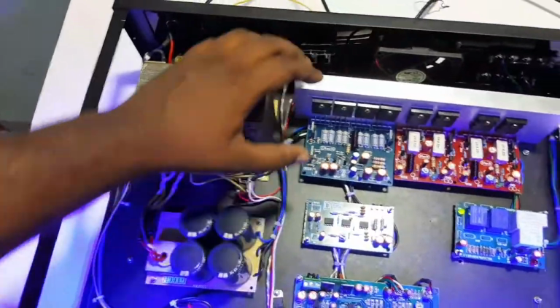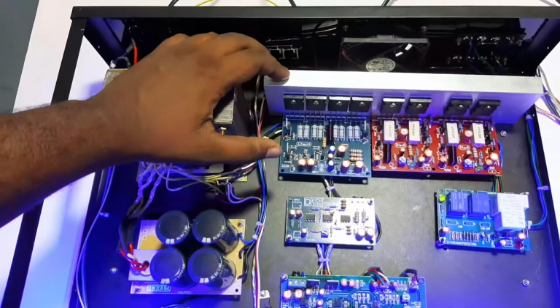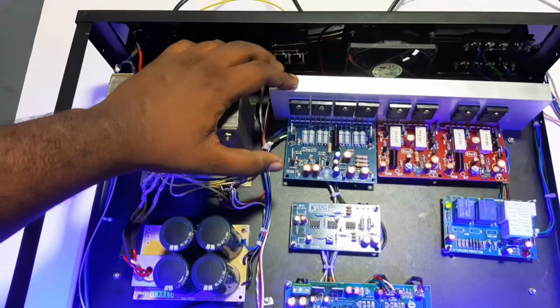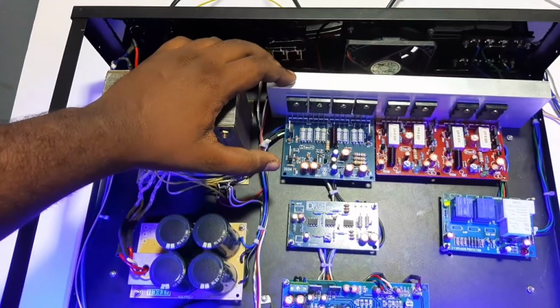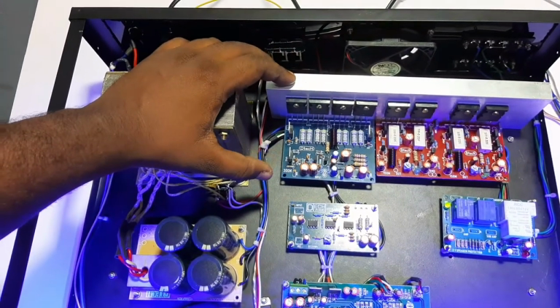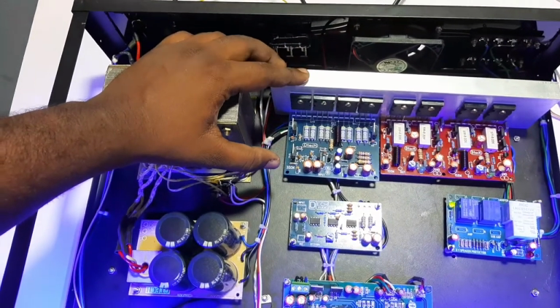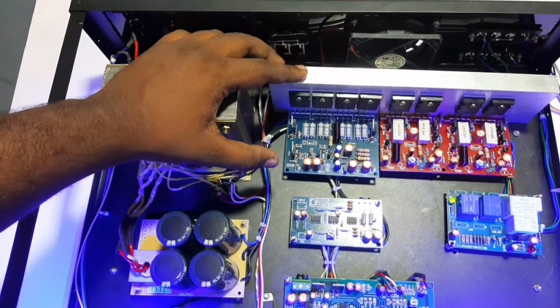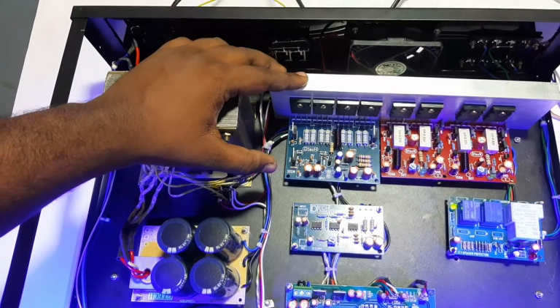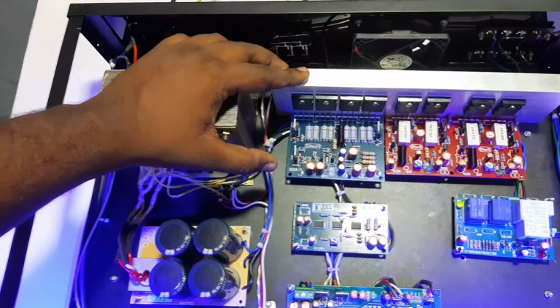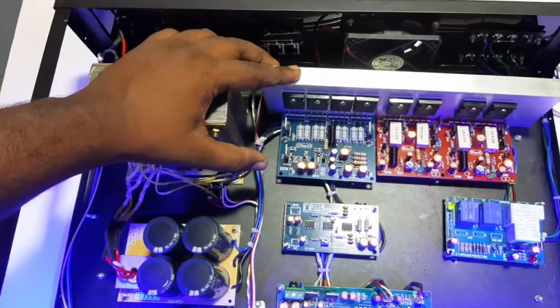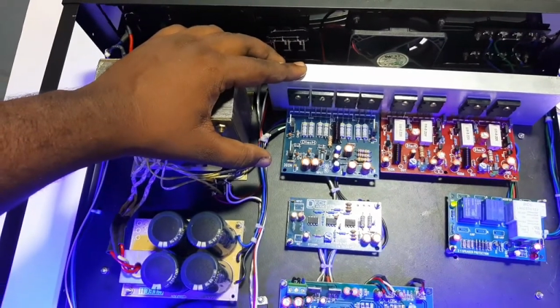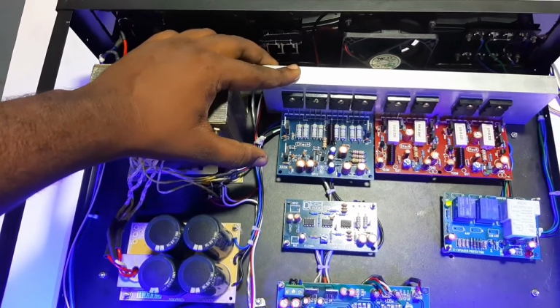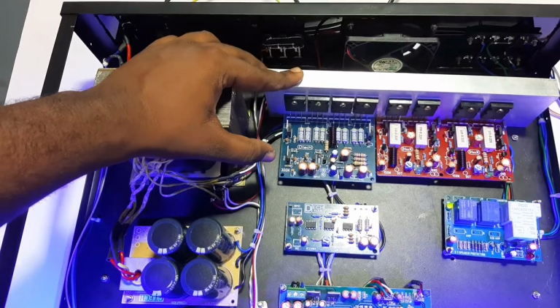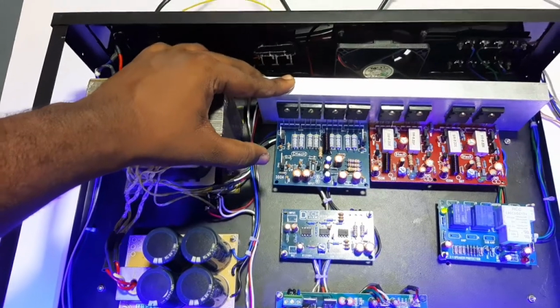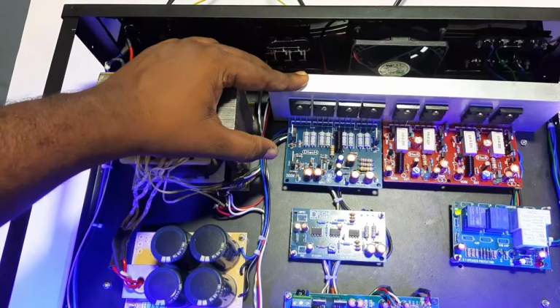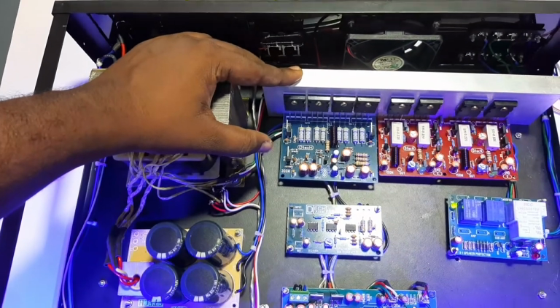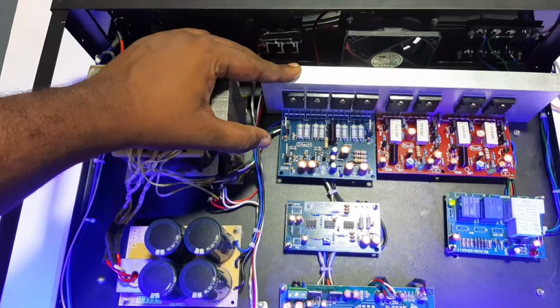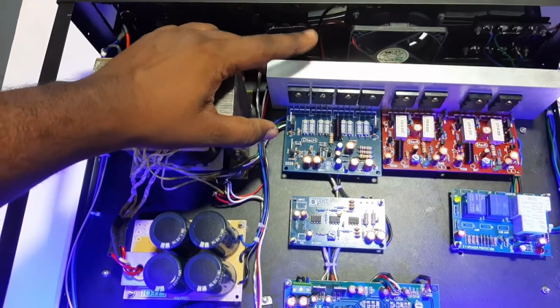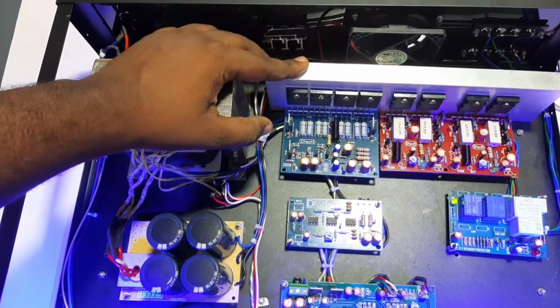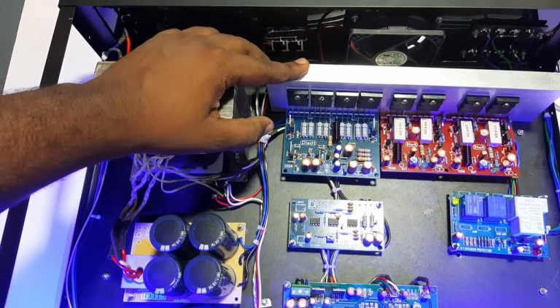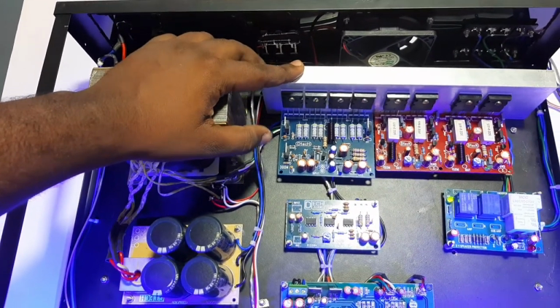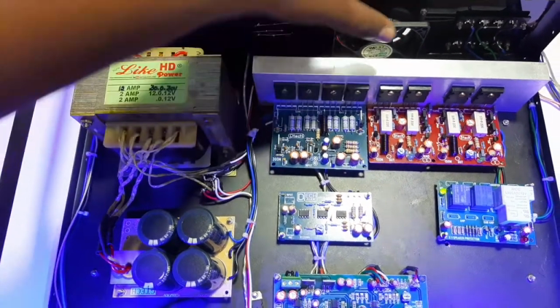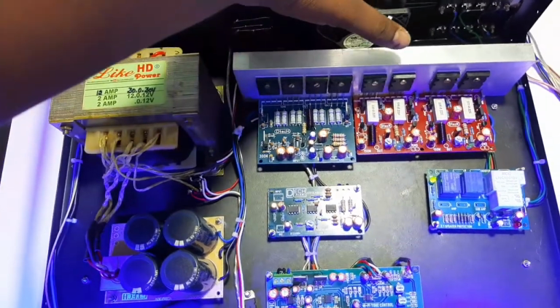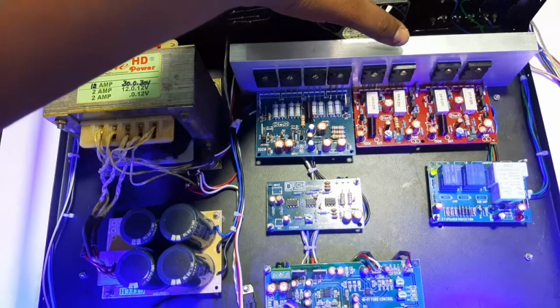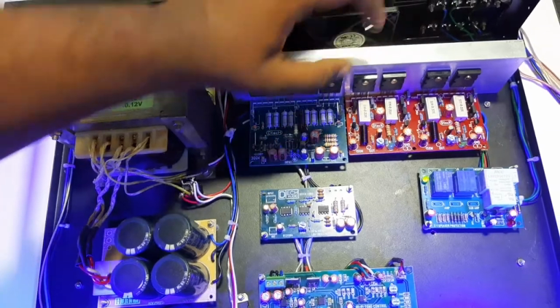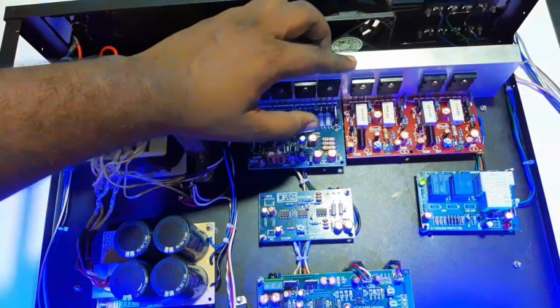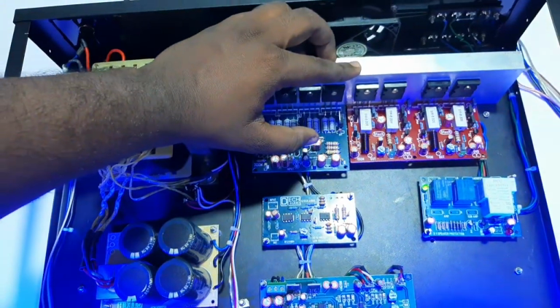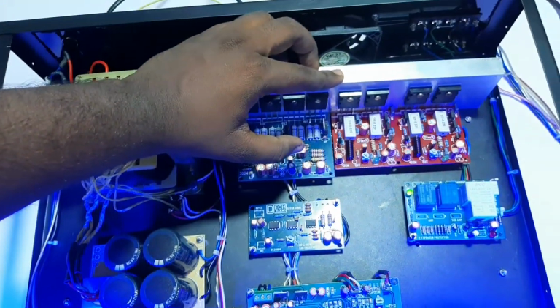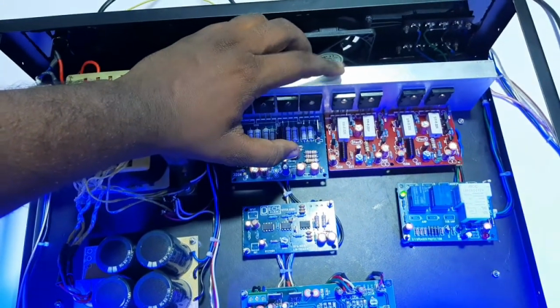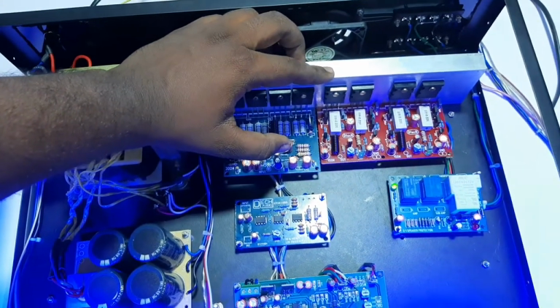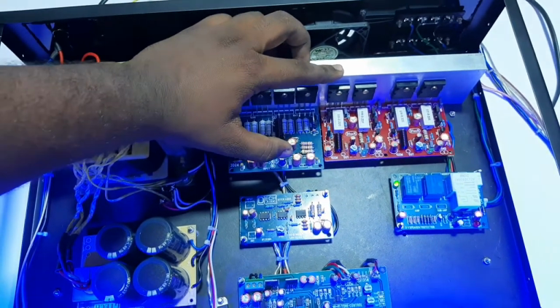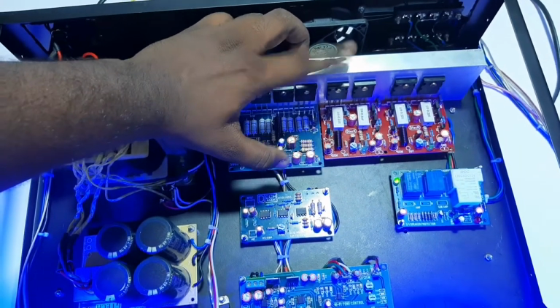Here we are going to get a 3.0 bar. It has a 512-1943 combination. For our channel it has to use a 512-1943 transistor.